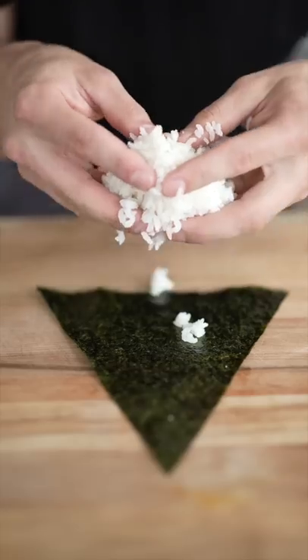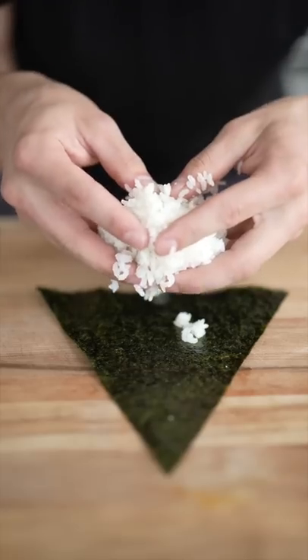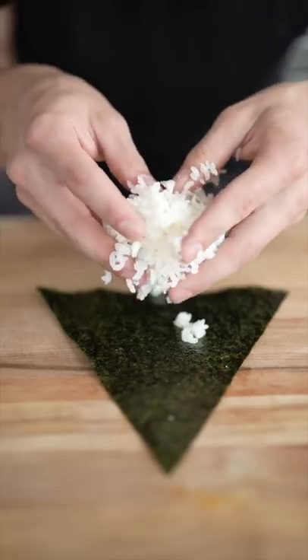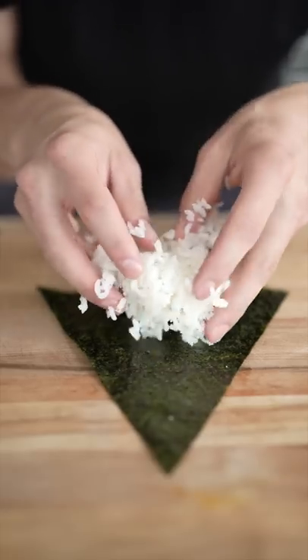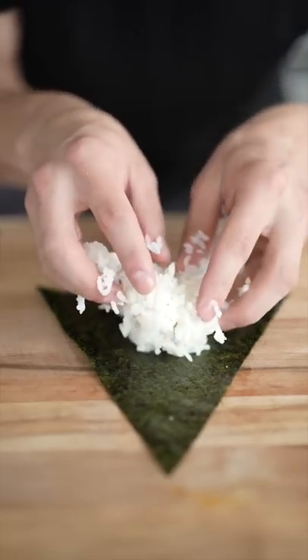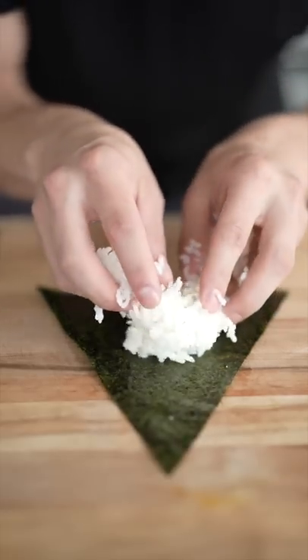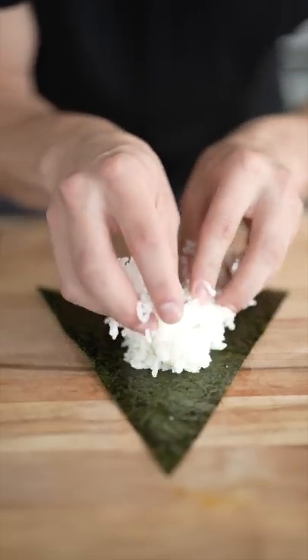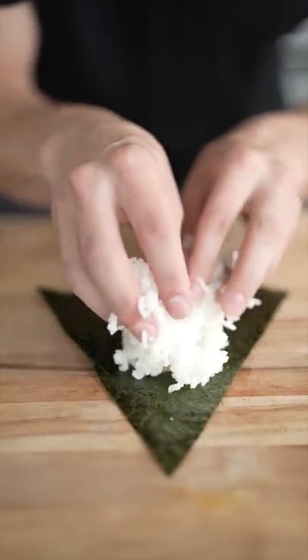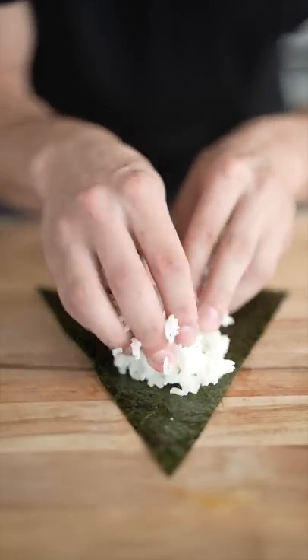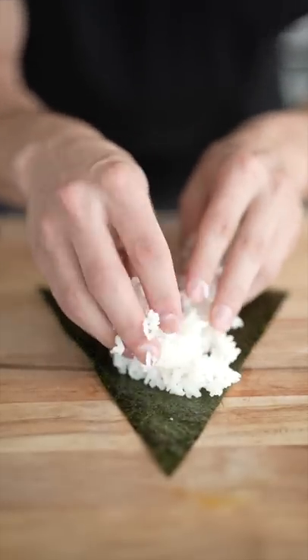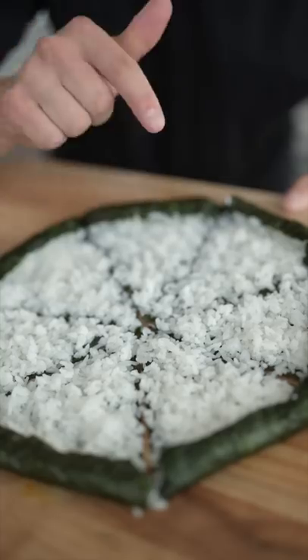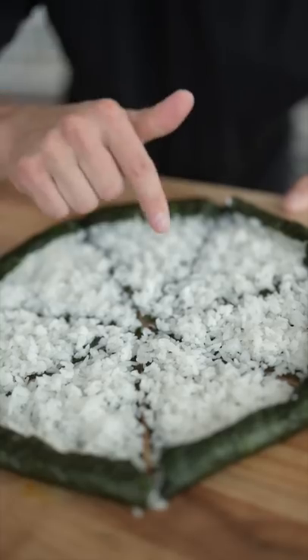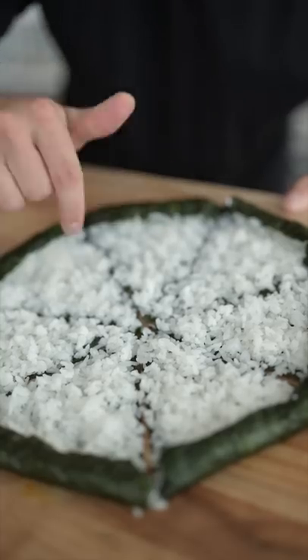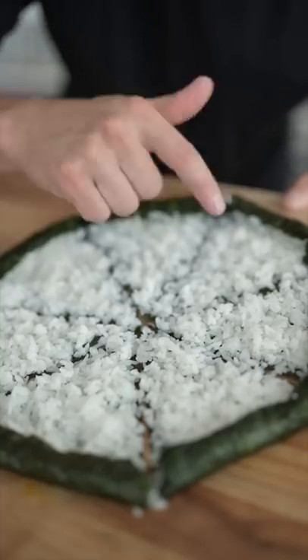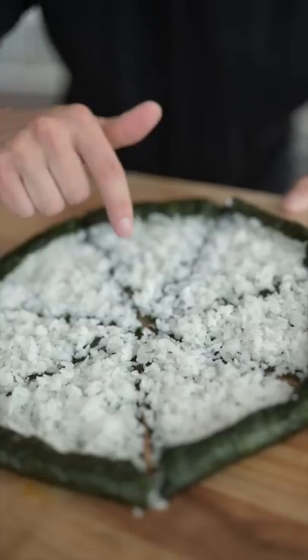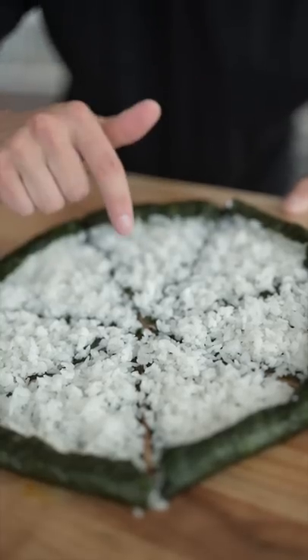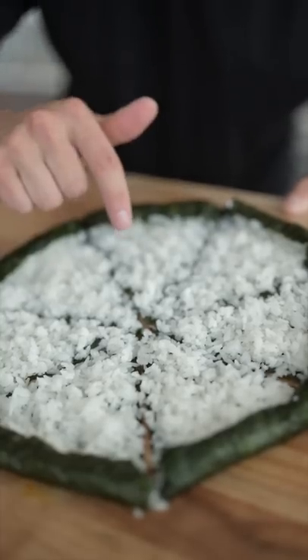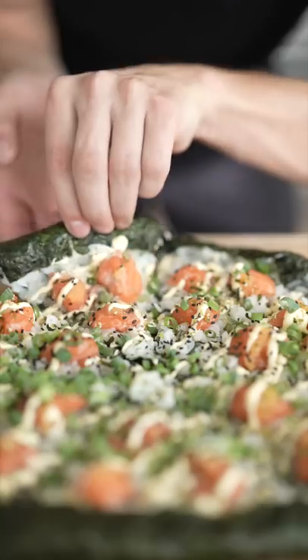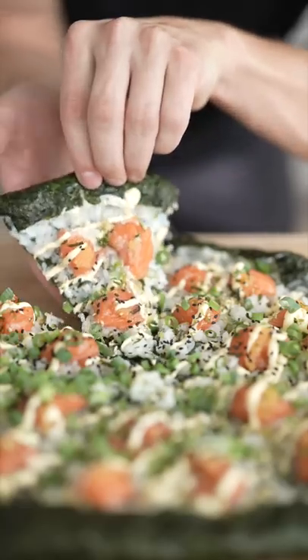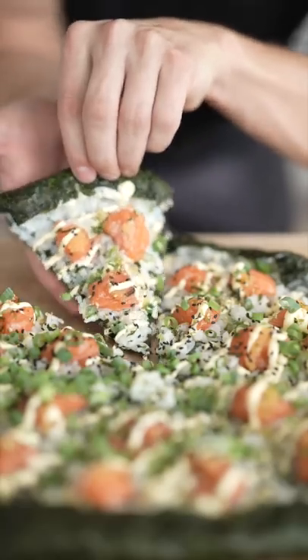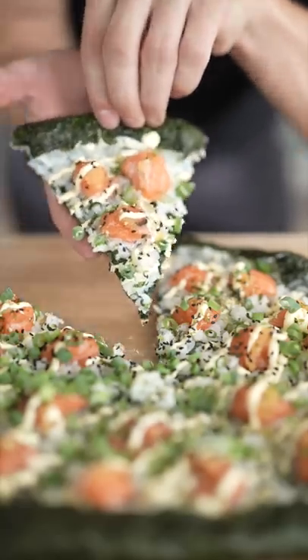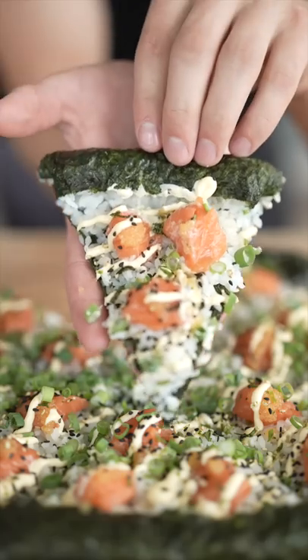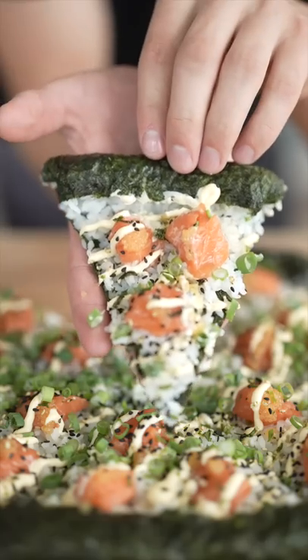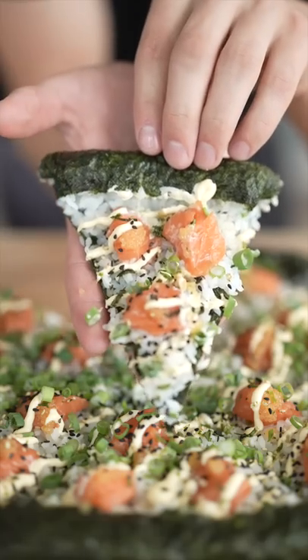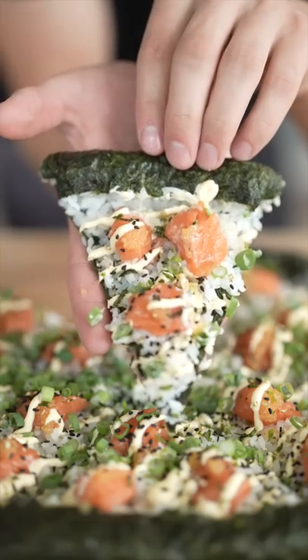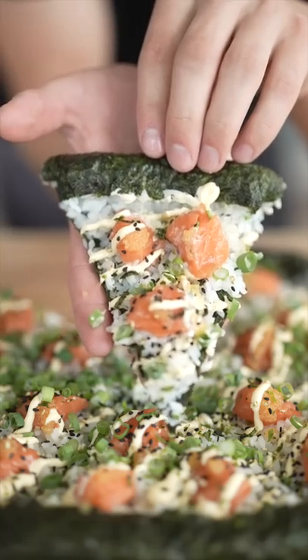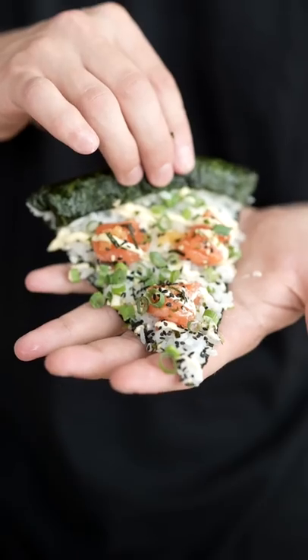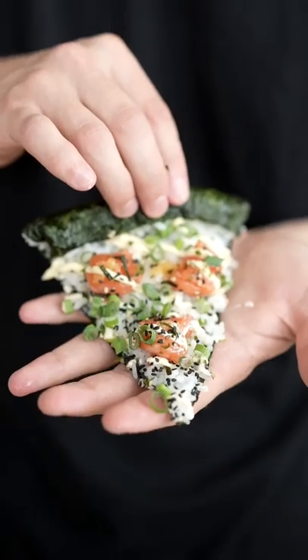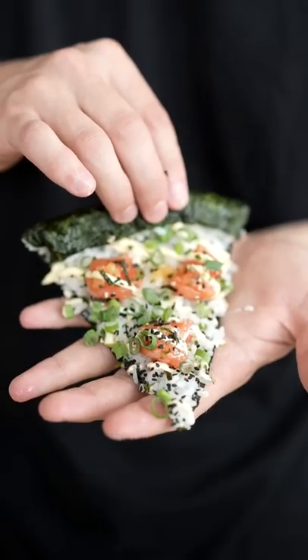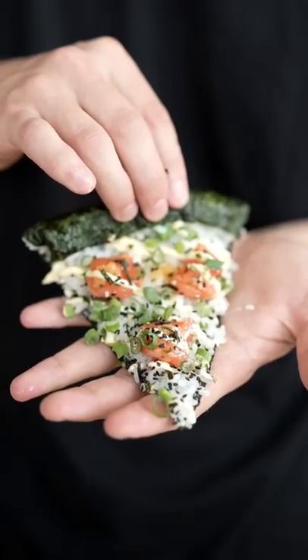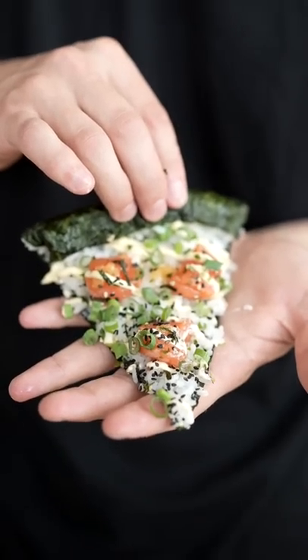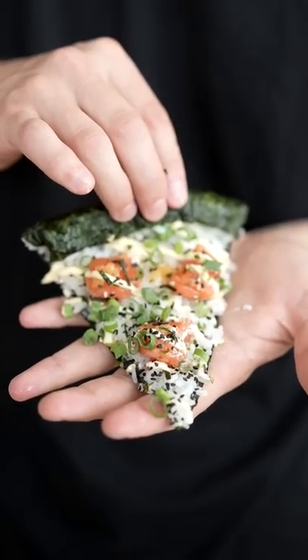To assemble our pizza, we'll start by spreading out sushi rice on each slice. At this point, we're ready to doctor up our sushi pizza. And this right here is what I like to call sushi pizza. I think we've just invented the best pizza ever.